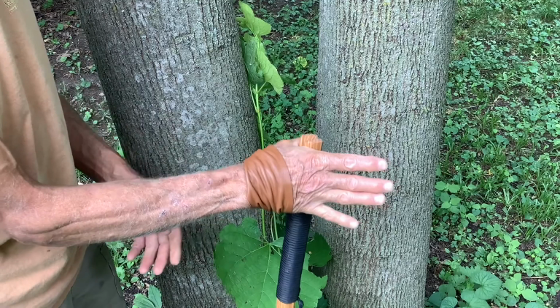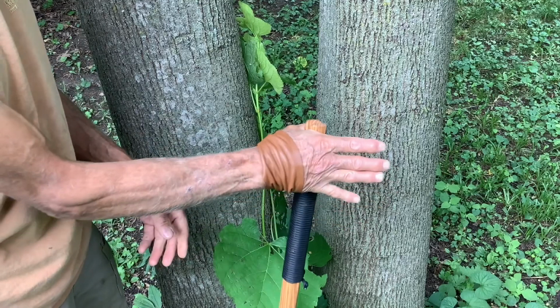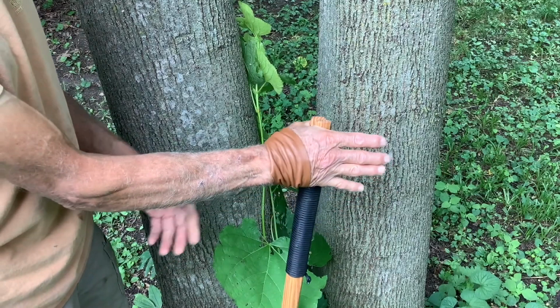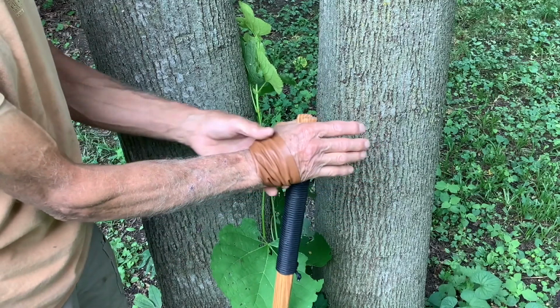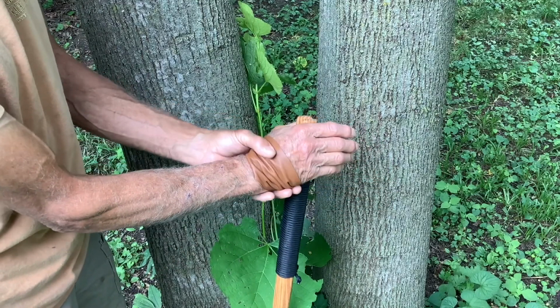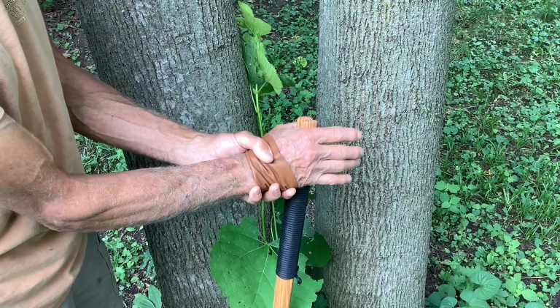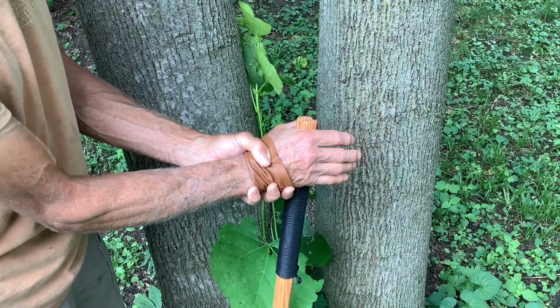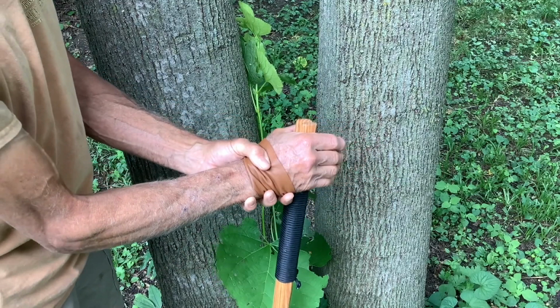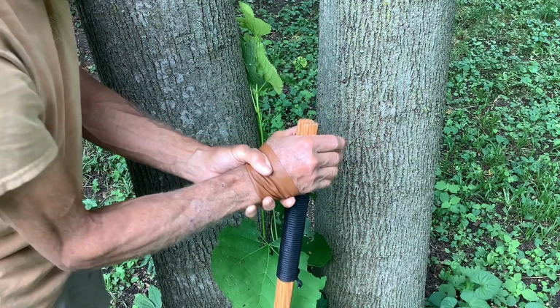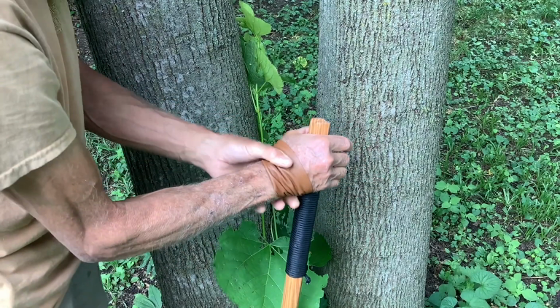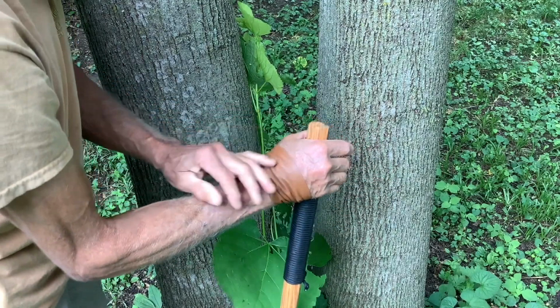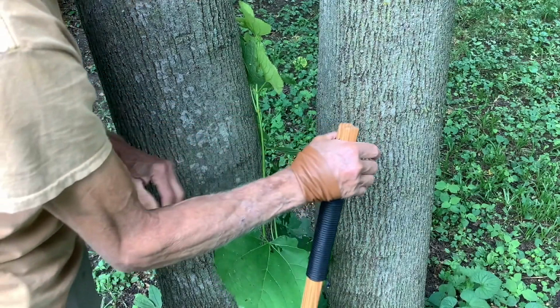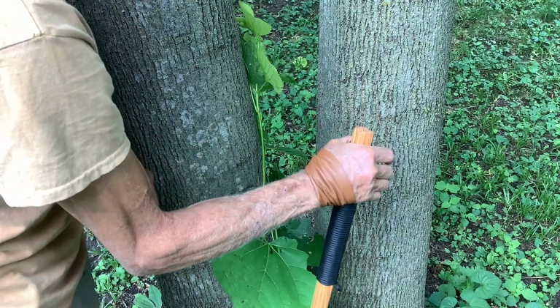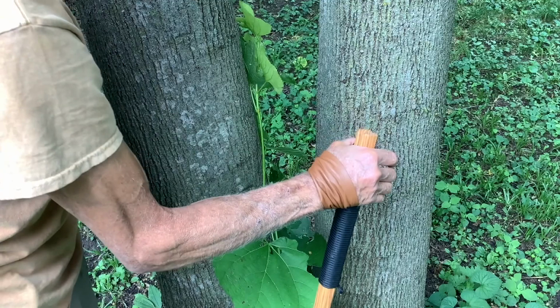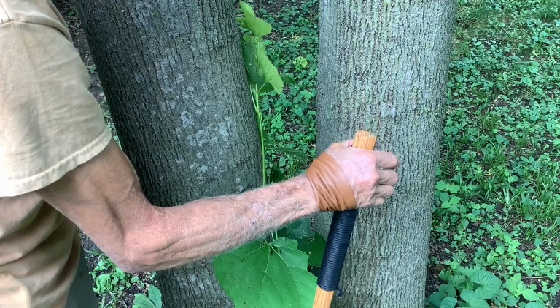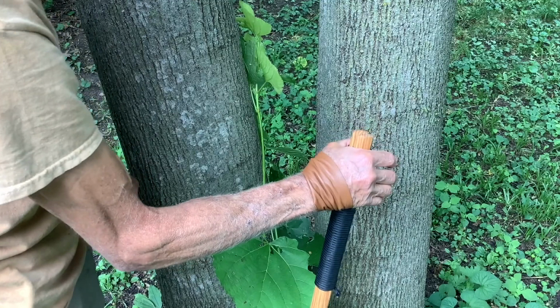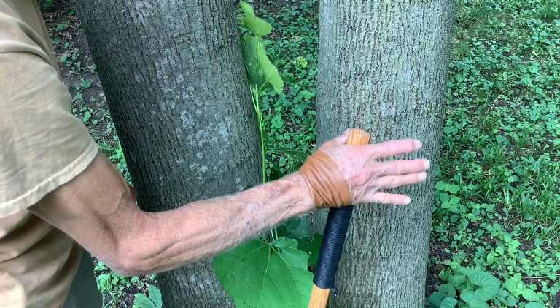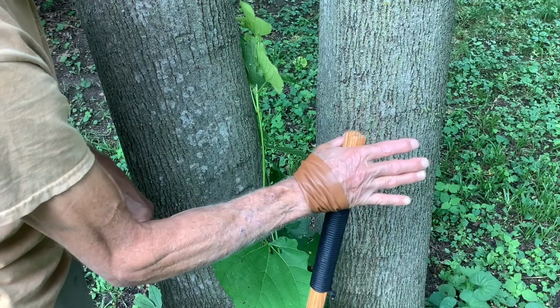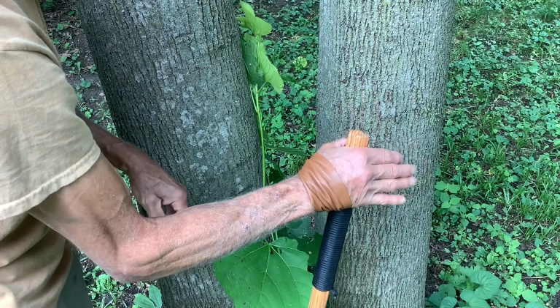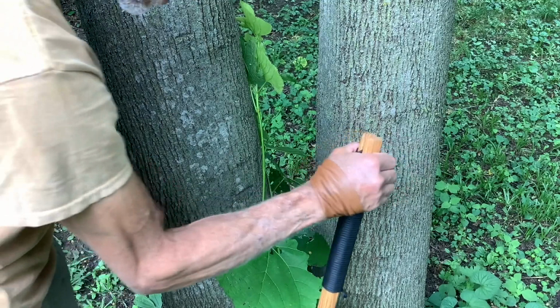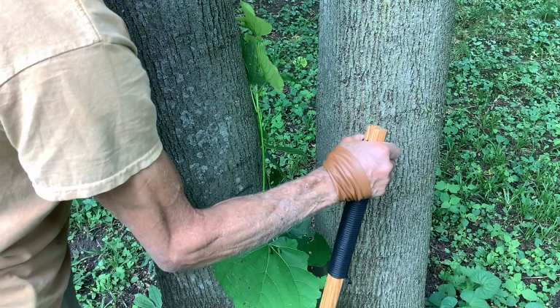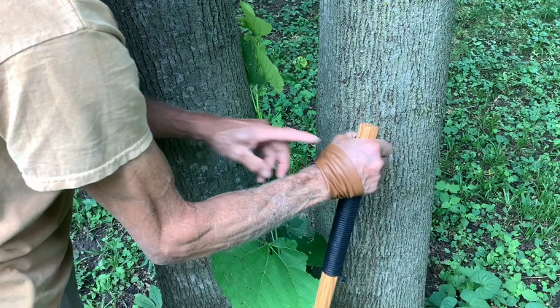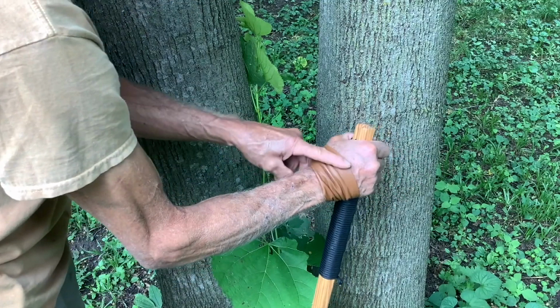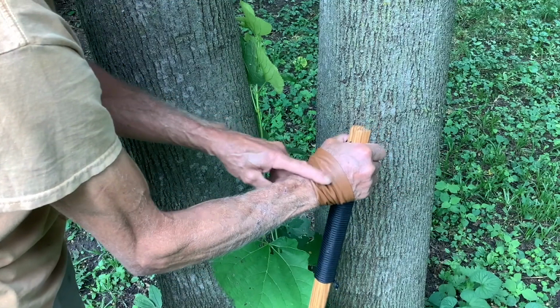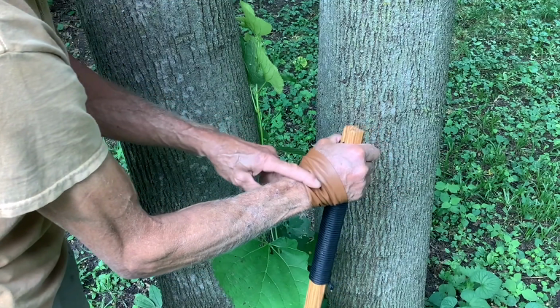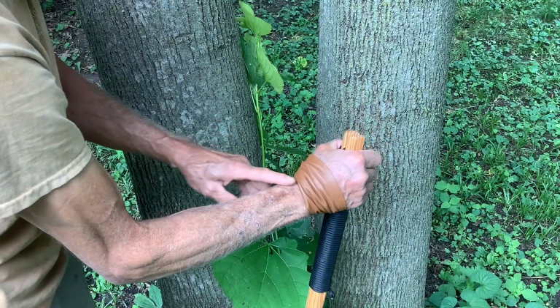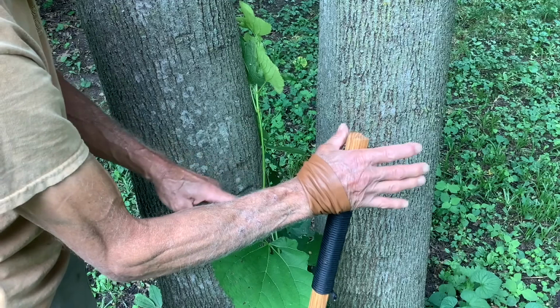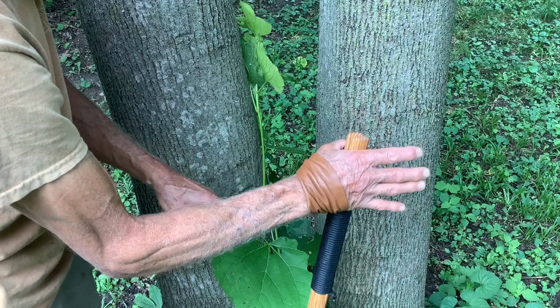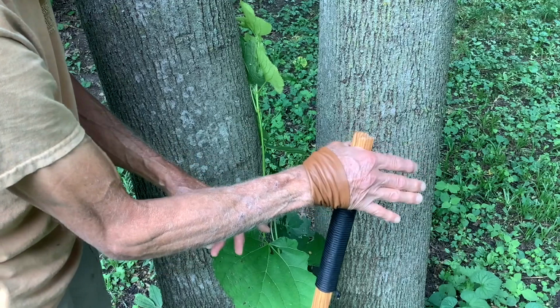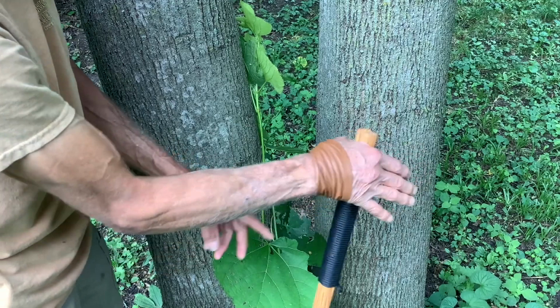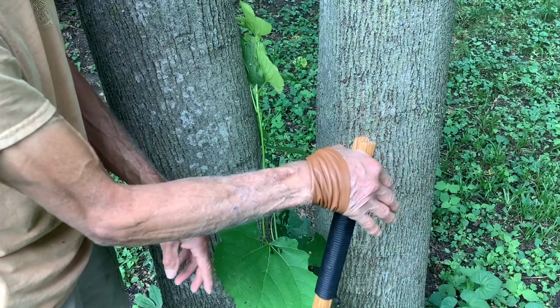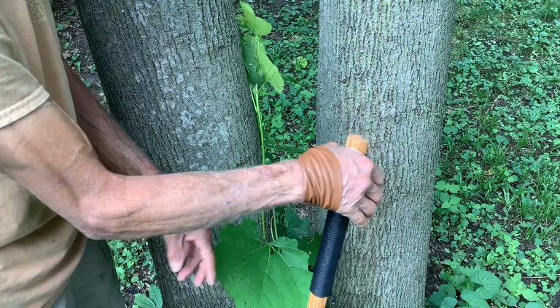This is a good configuration because the strap actually supports your whole arm and you can push on the pole just like a ski pole. Without even gripping the pole, the strap is doing all that work for you — that's a good setup for a ski pole.